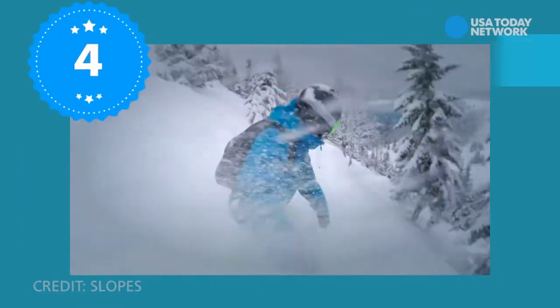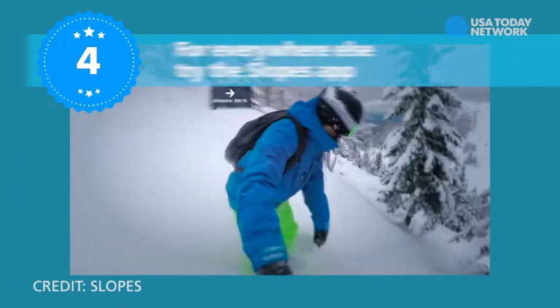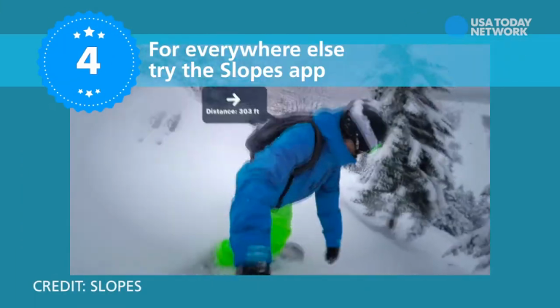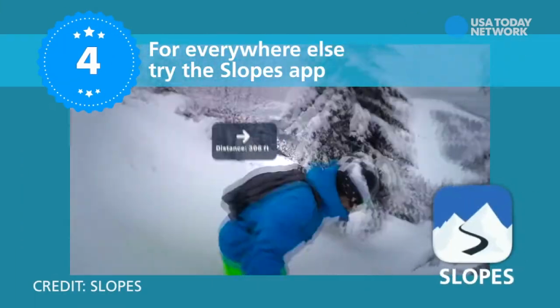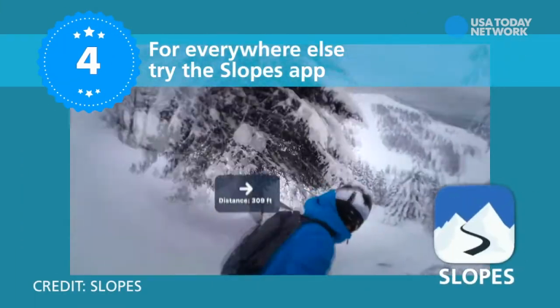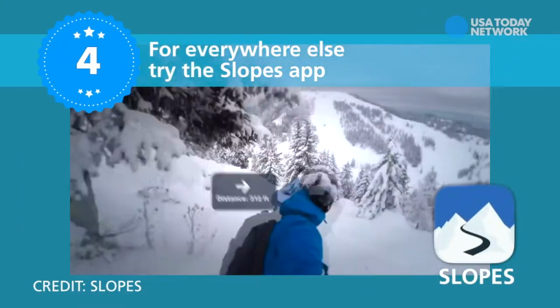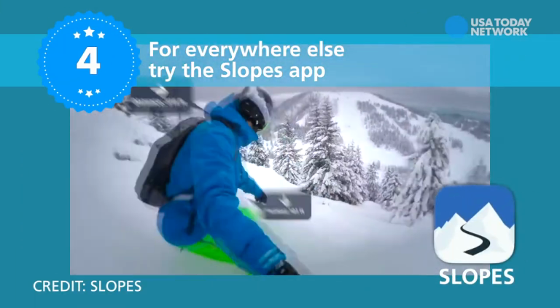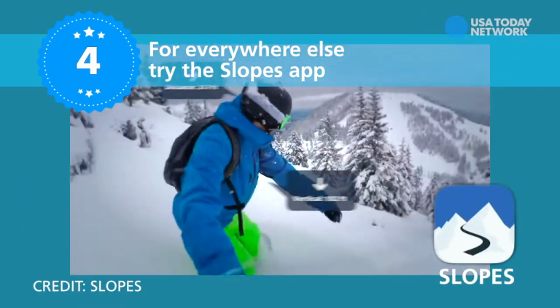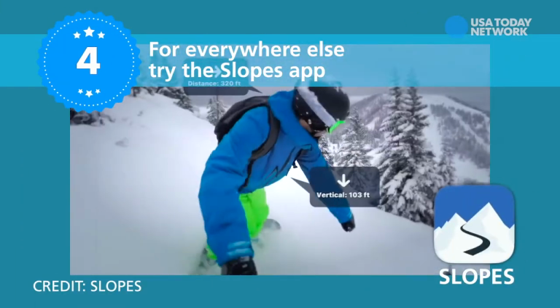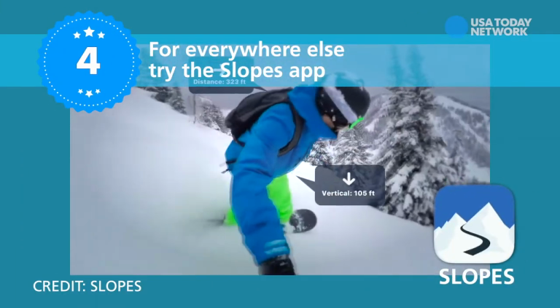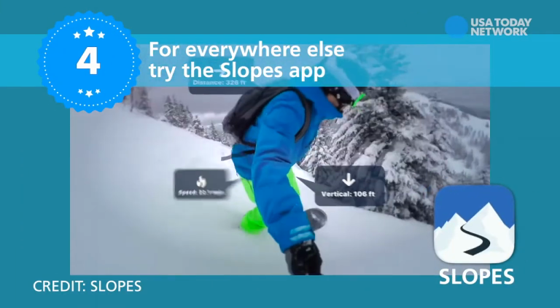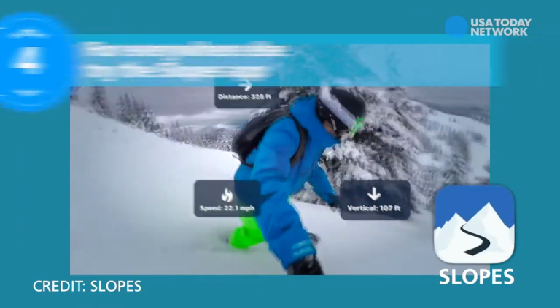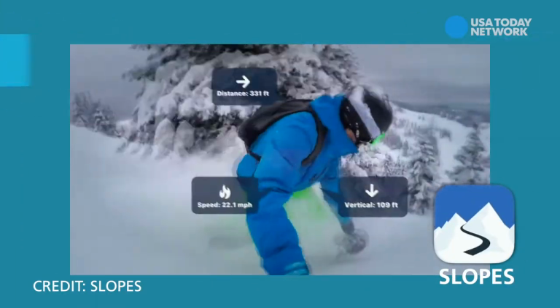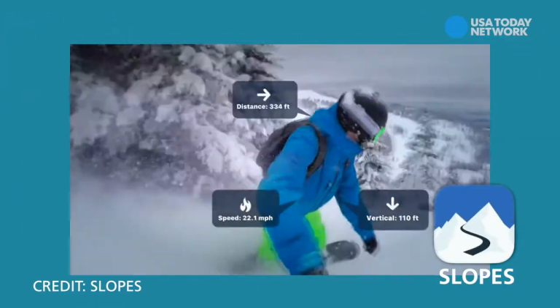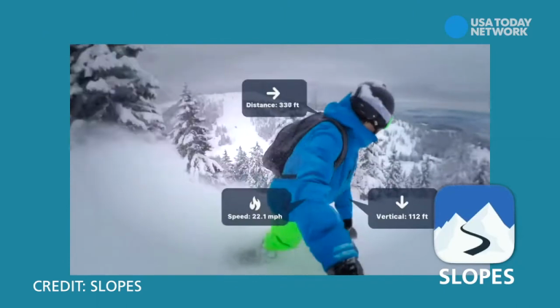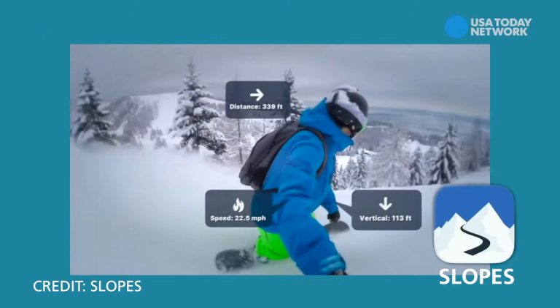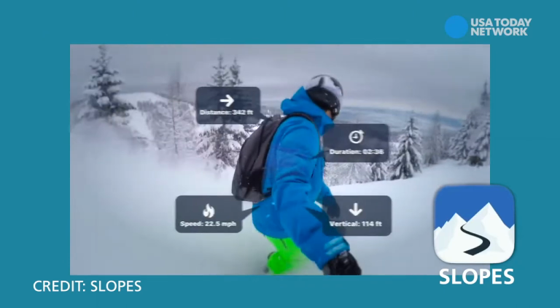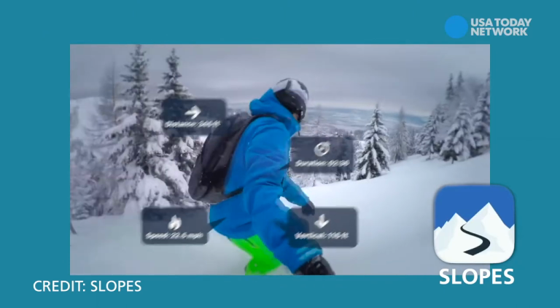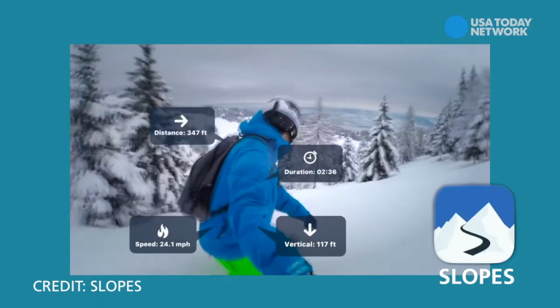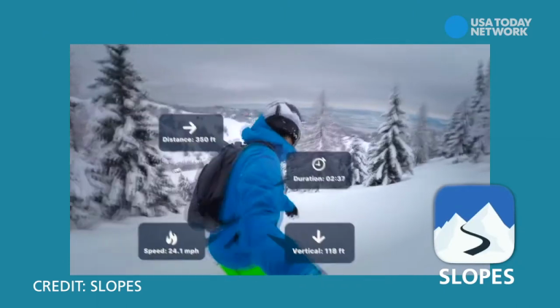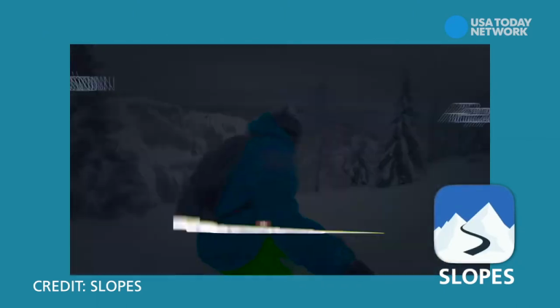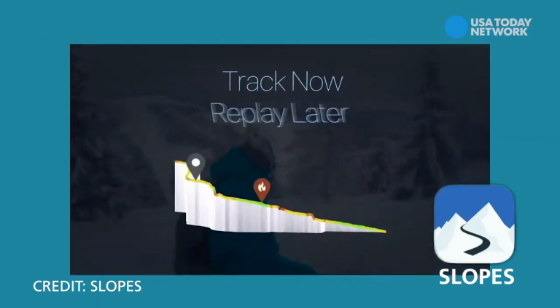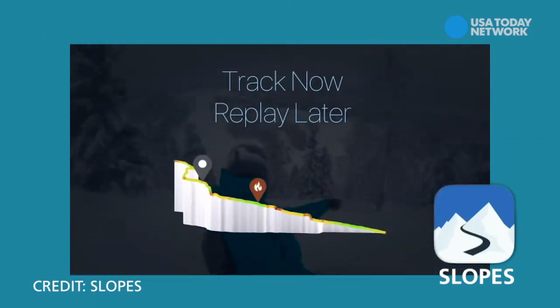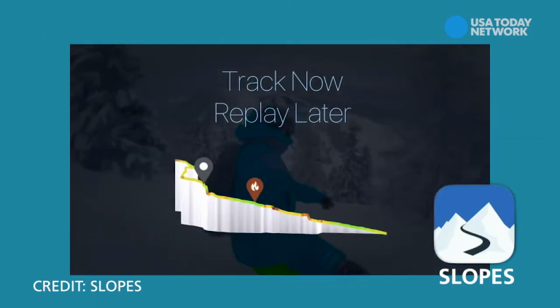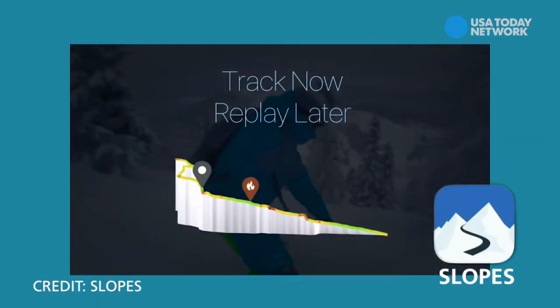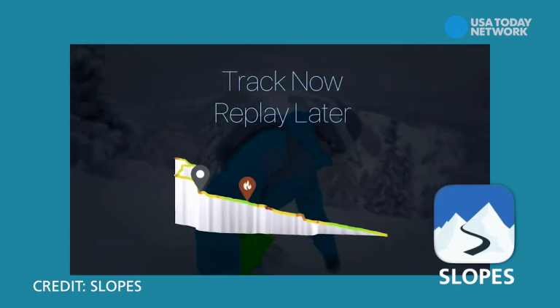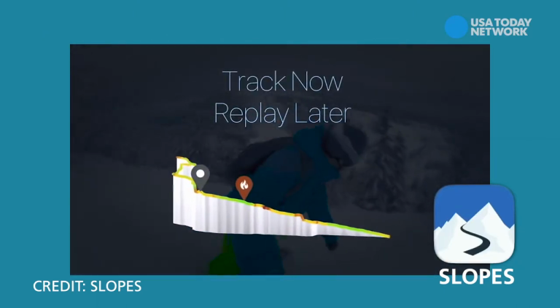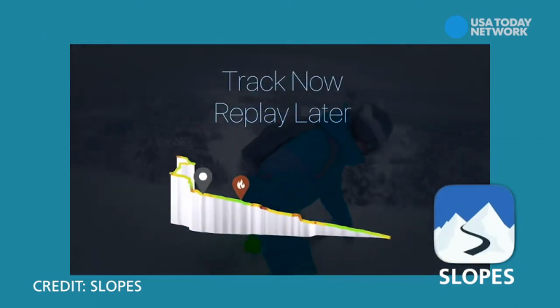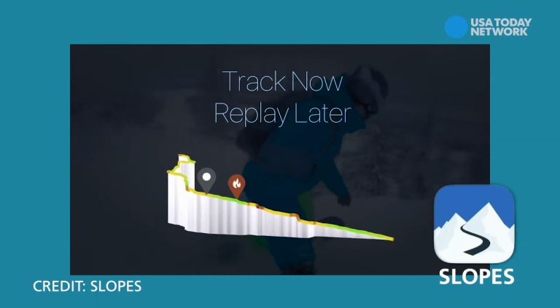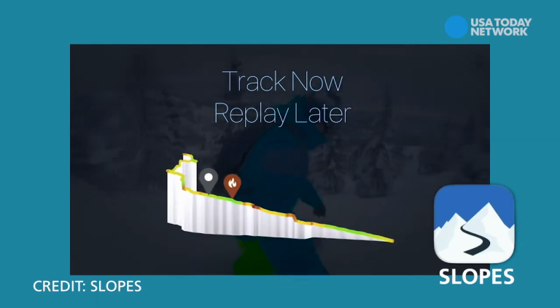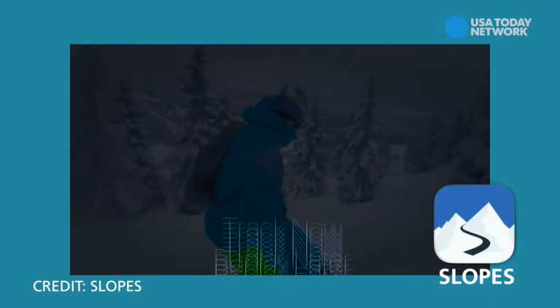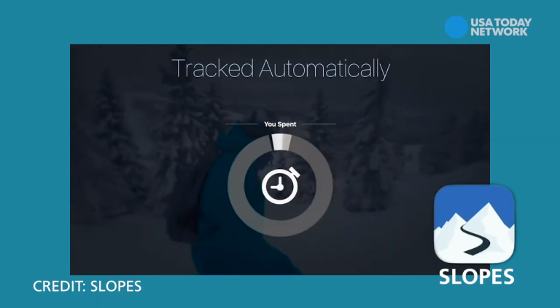But for everywhere else, try Slopes. That's my favorite general ski app for updates, conditions, showing you your runs in 3D, your top speeds, and letting you overlay photos of ski days on the app's maps view.